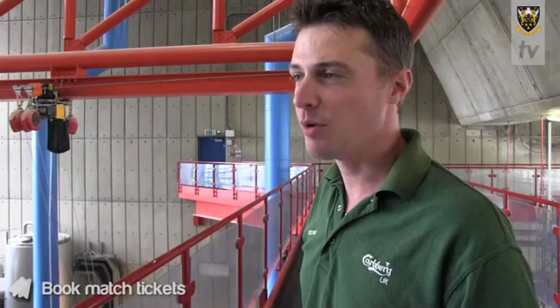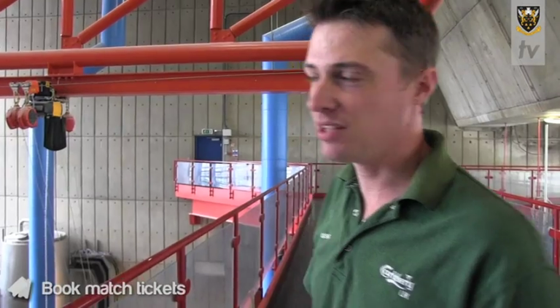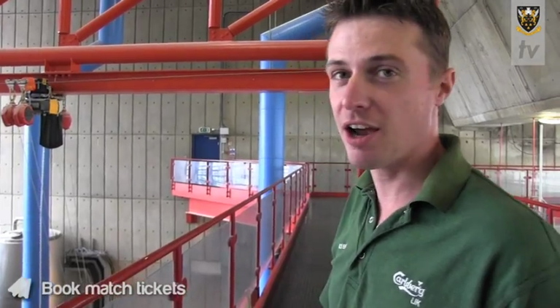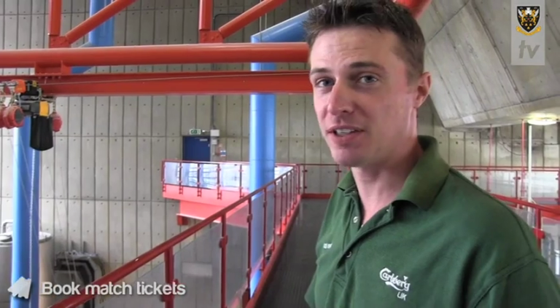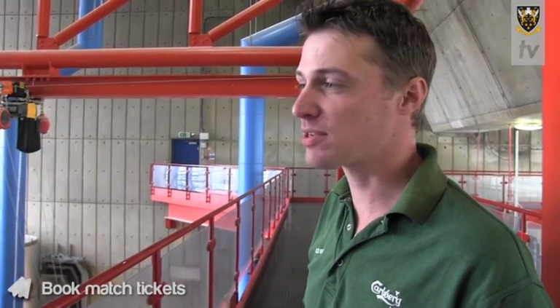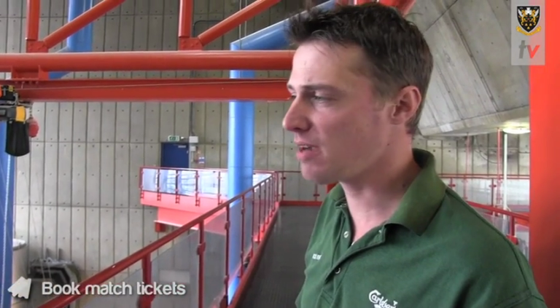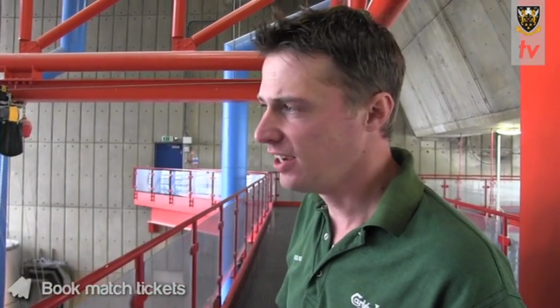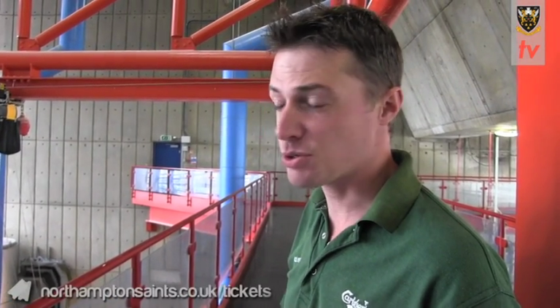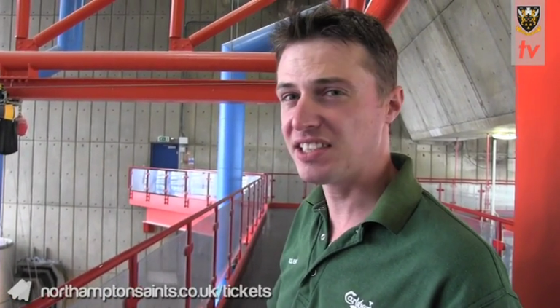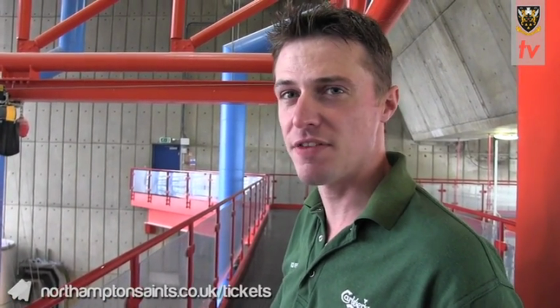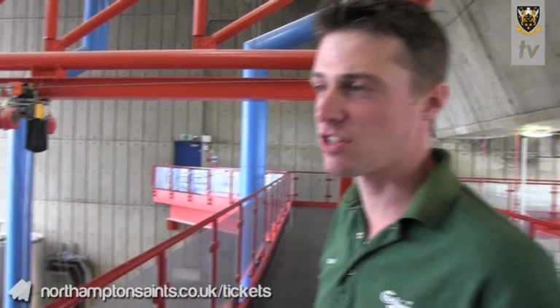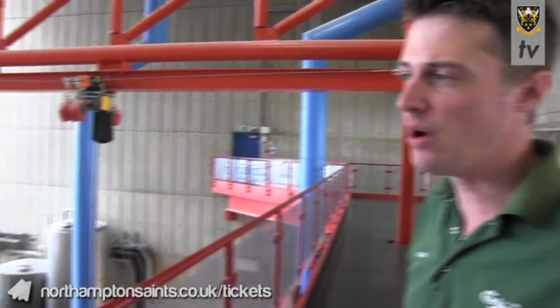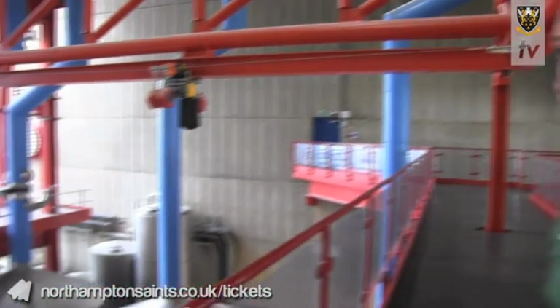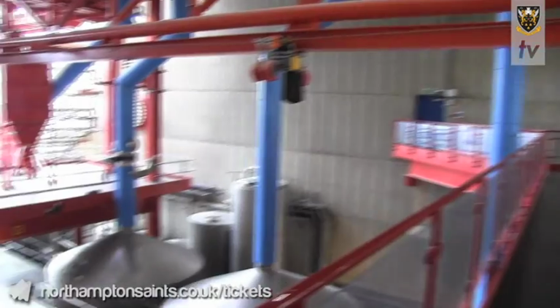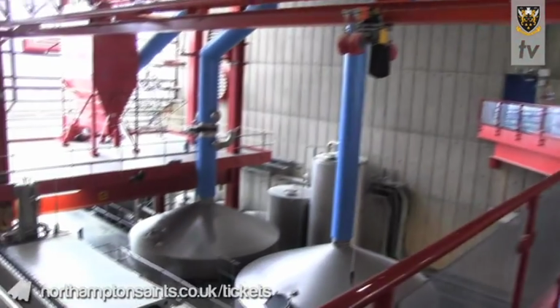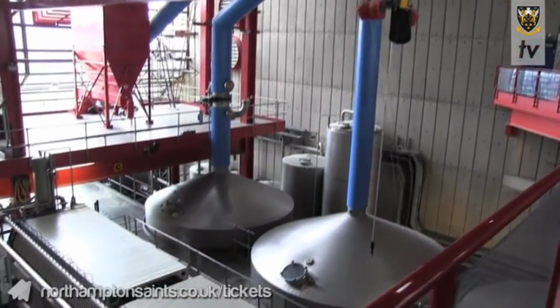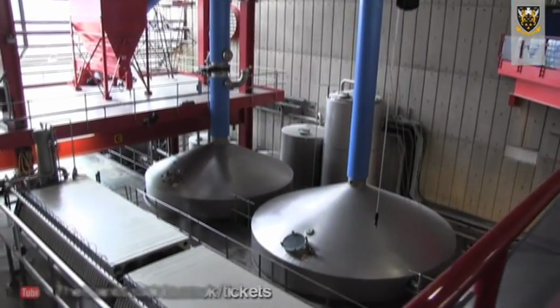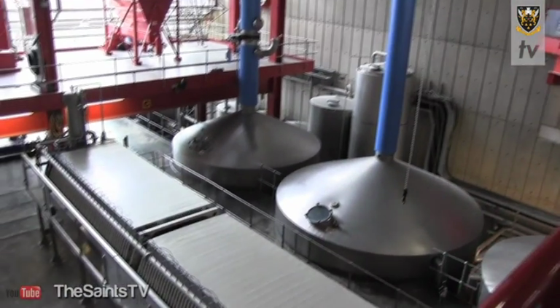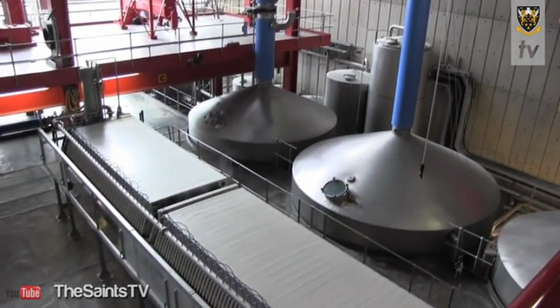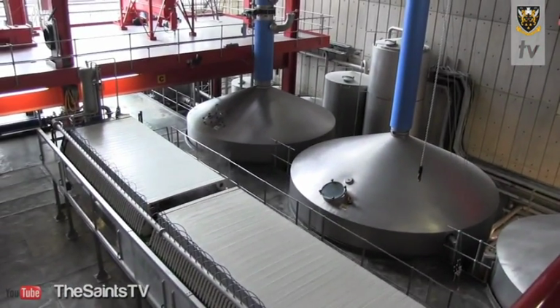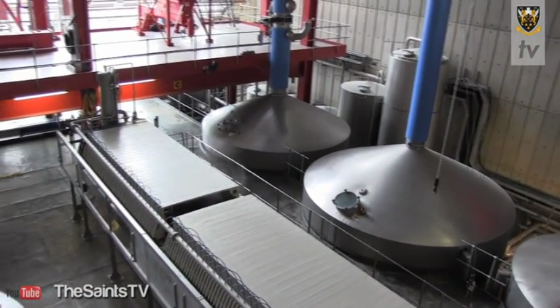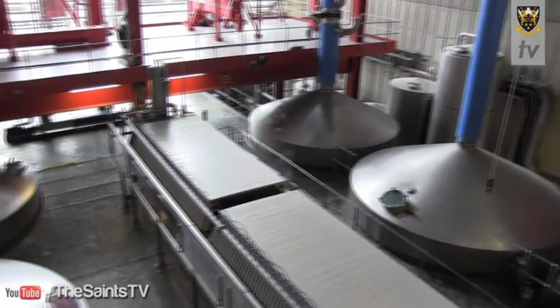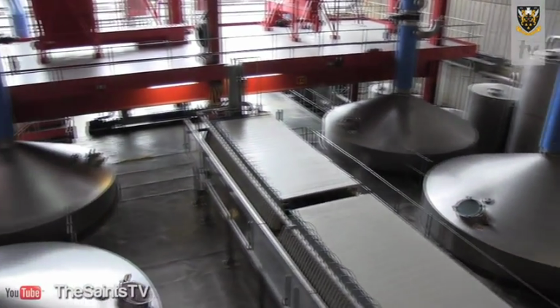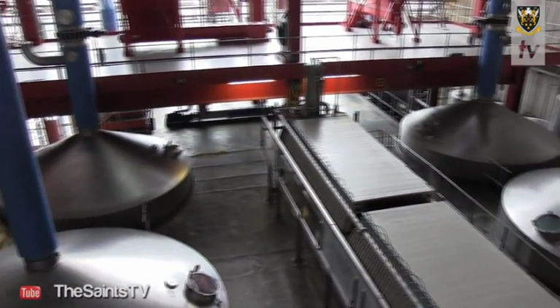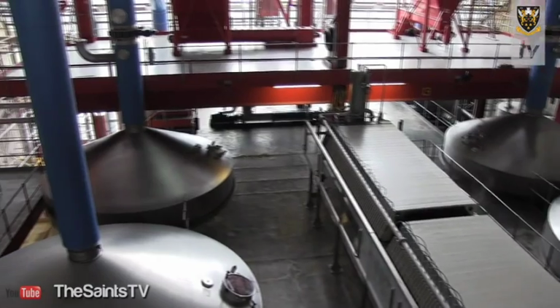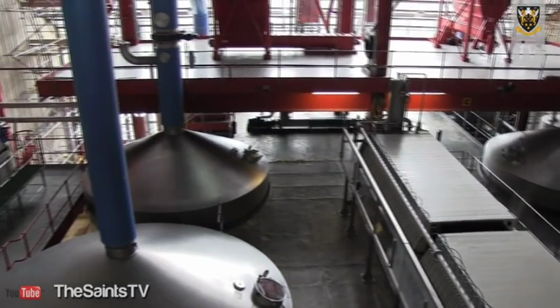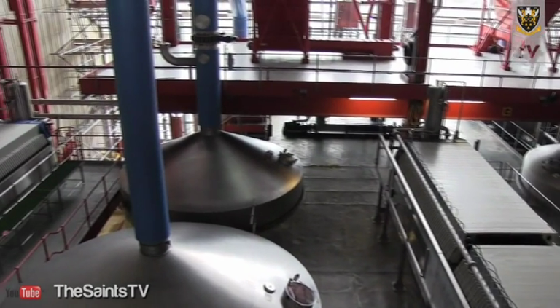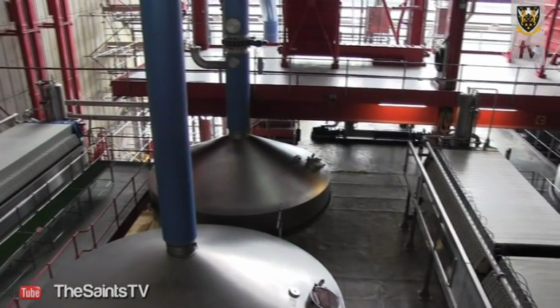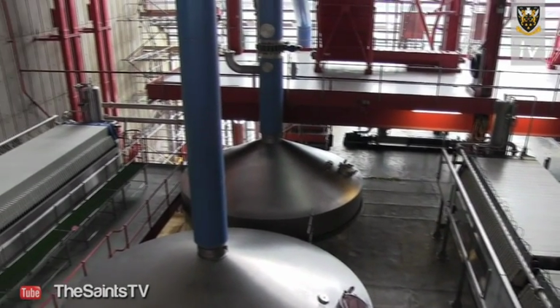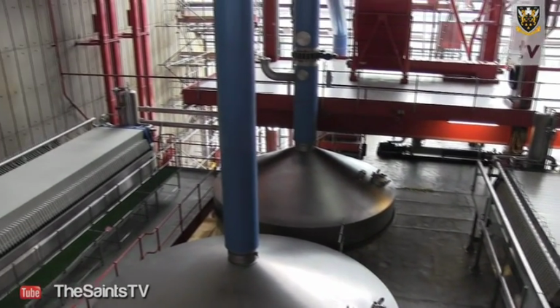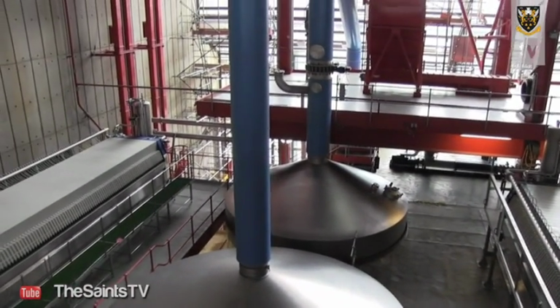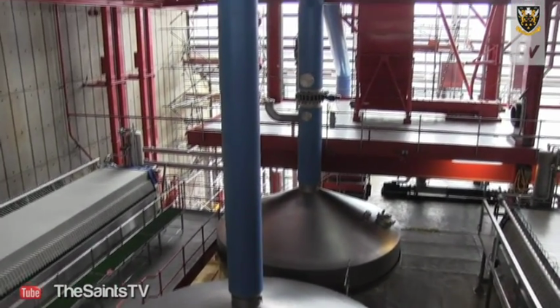We're now in the Carlsberg Northampton Brewhouse. This was refitted in 2002 to replace the Brewhouse that was installed back in the 1970s. It's a fully automated process, with two brewing lines running 24-7.